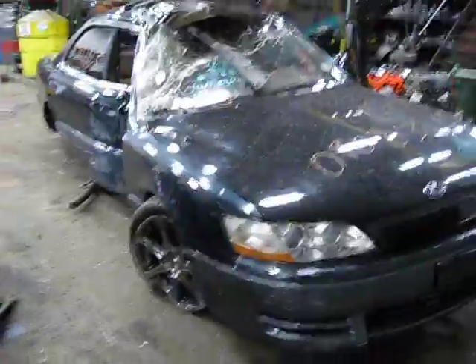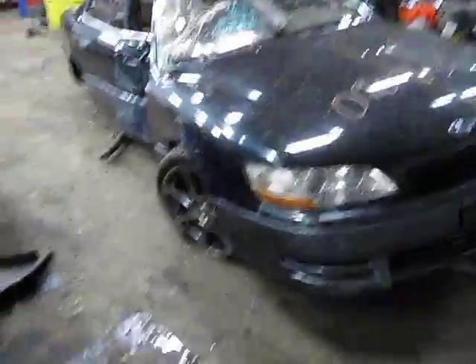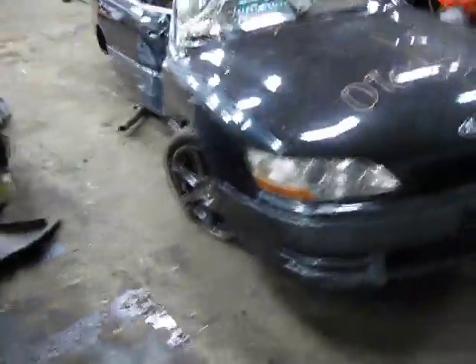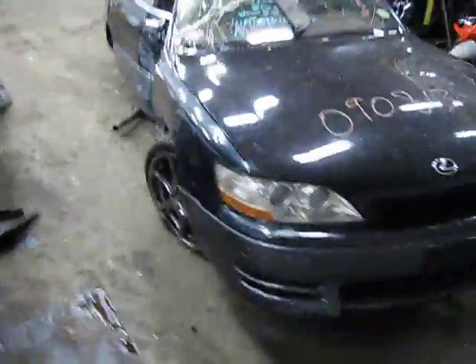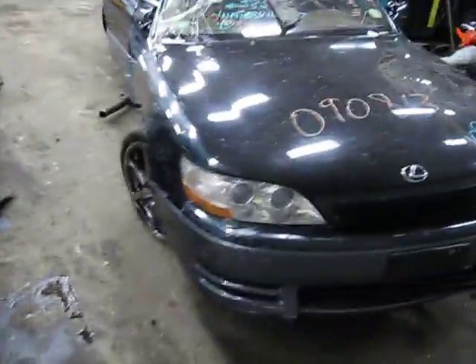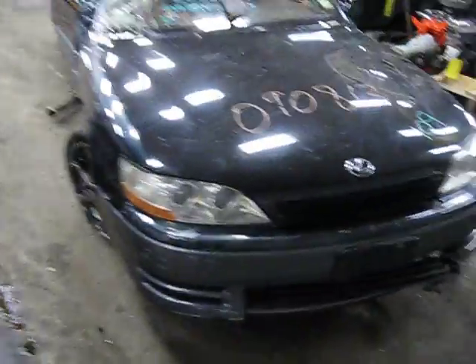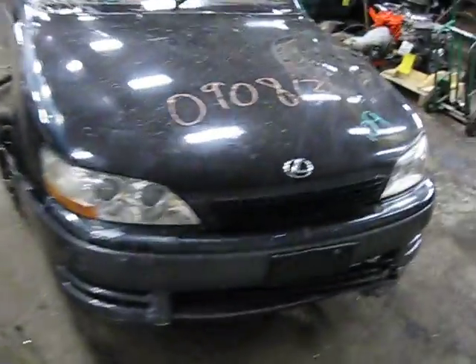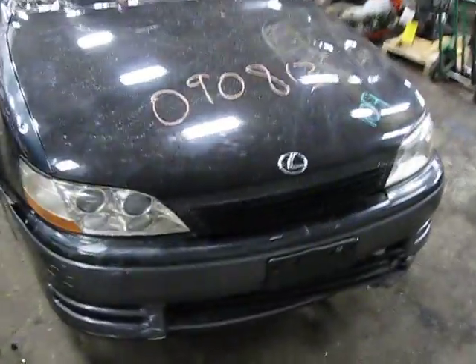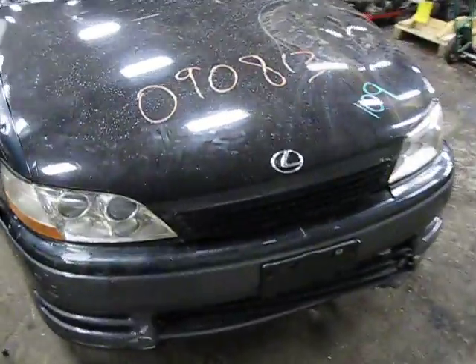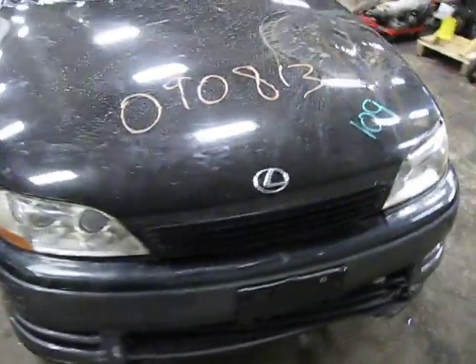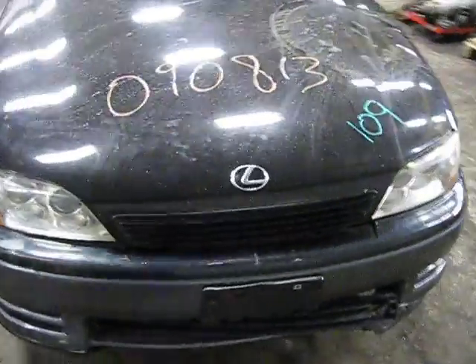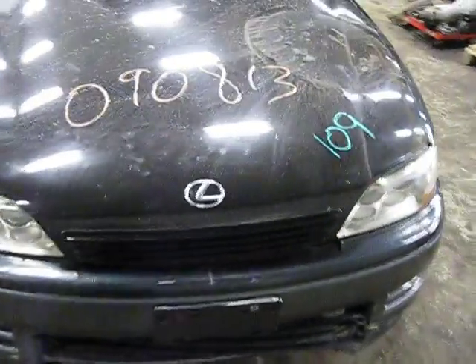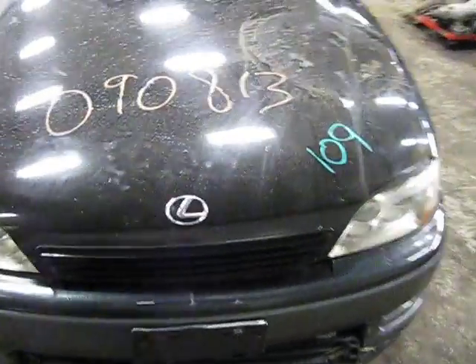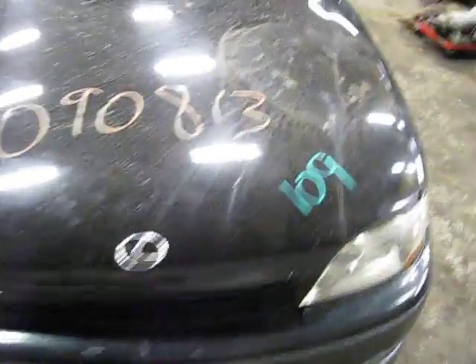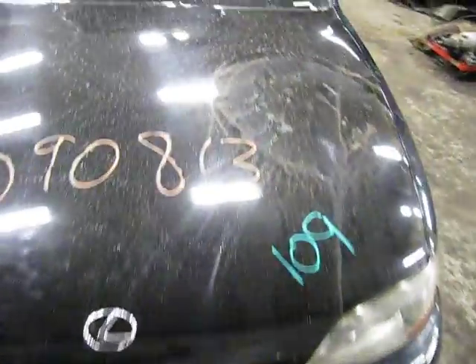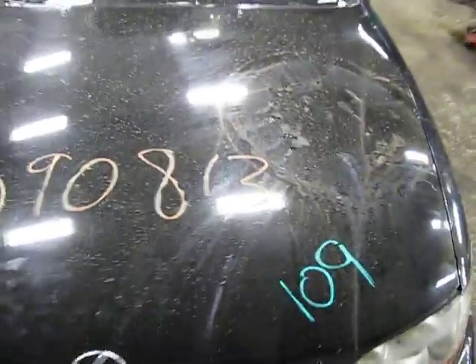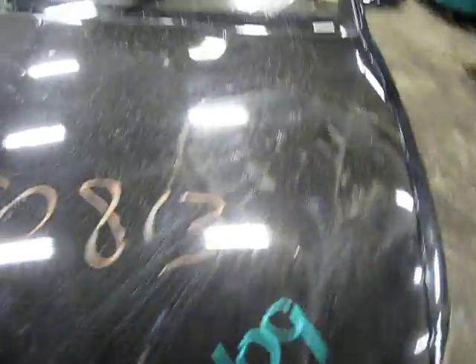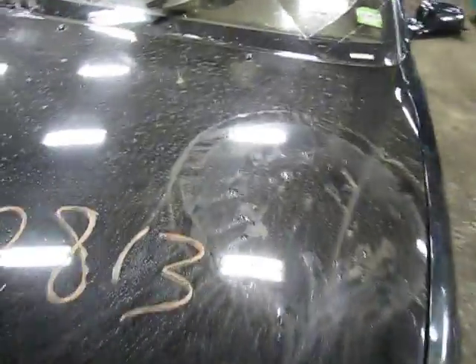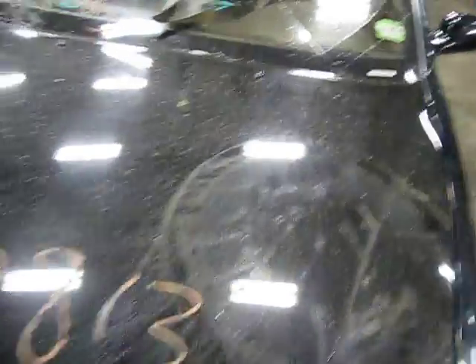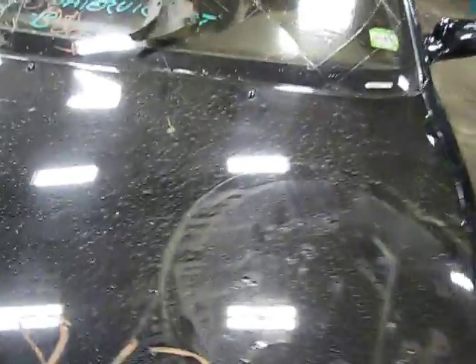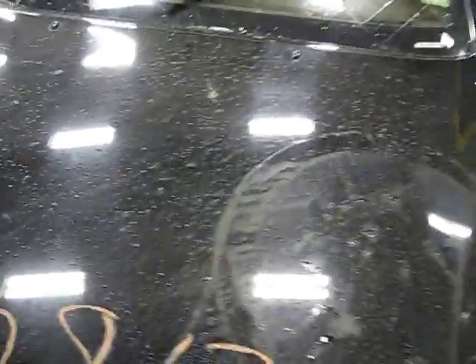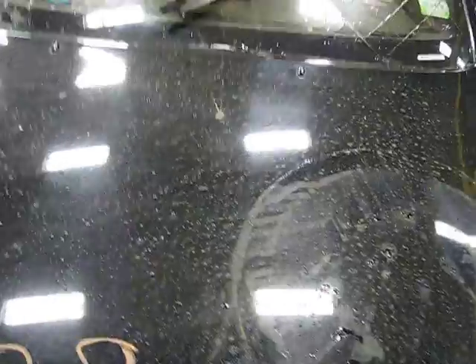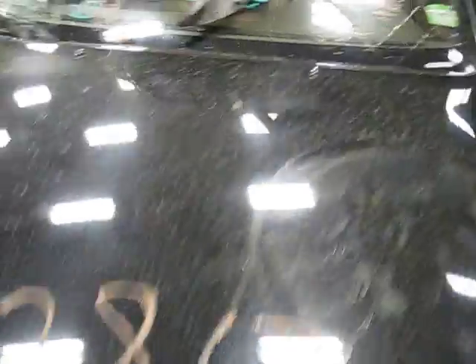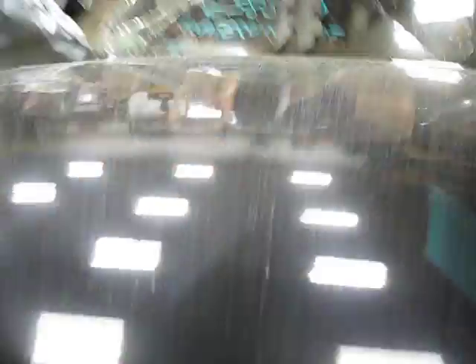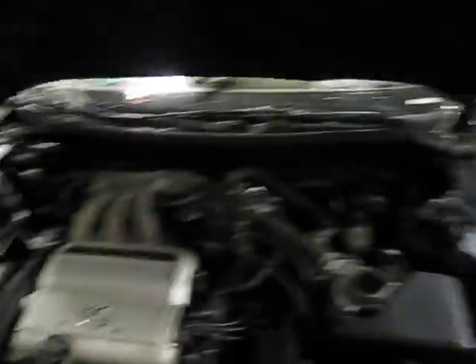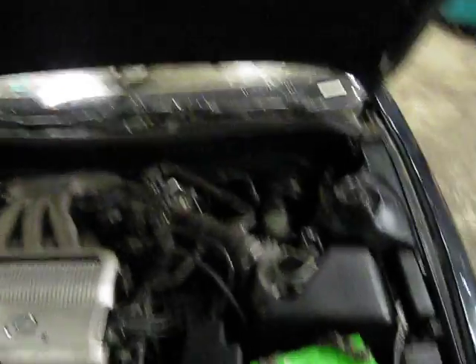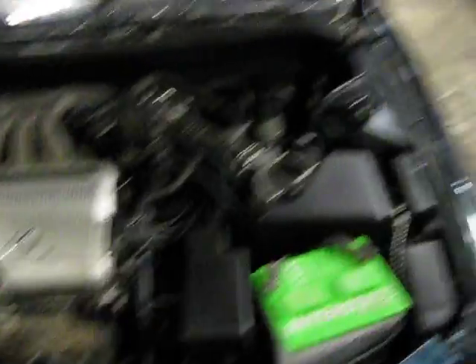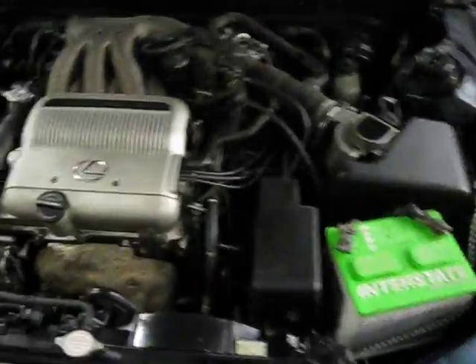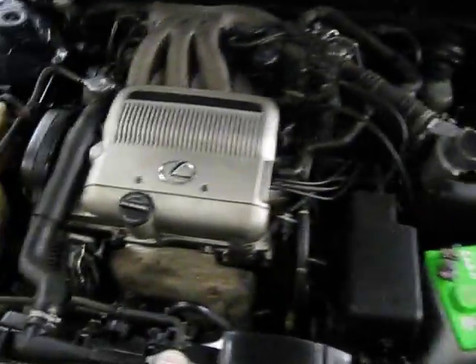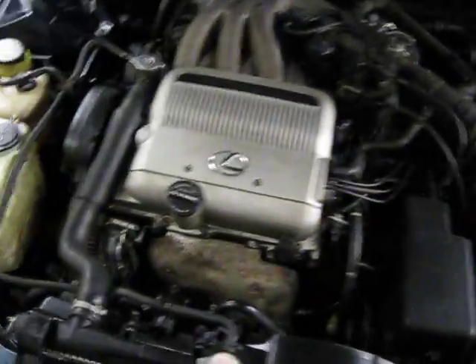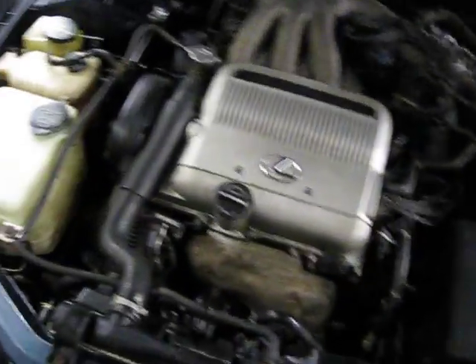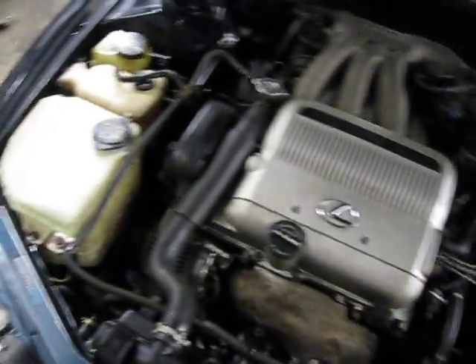Hello, and welcome to Tom's Foreign Auto Parts video portion of our inventory. Here we have a 1993 Lexus ES300.